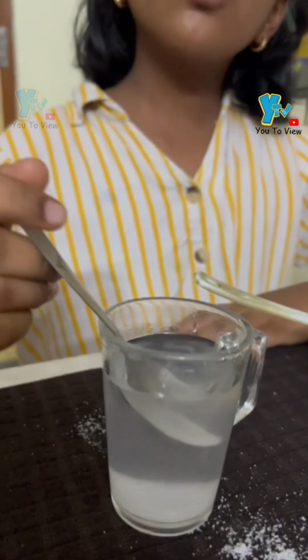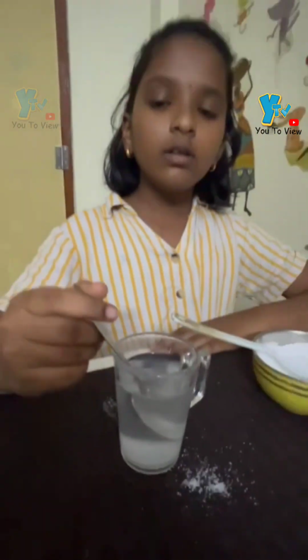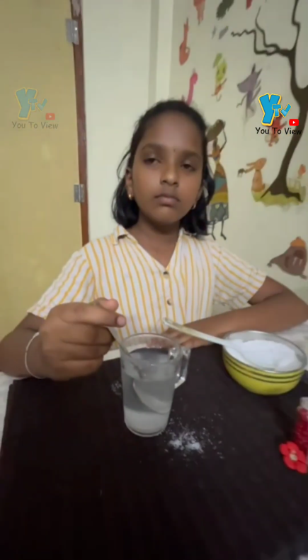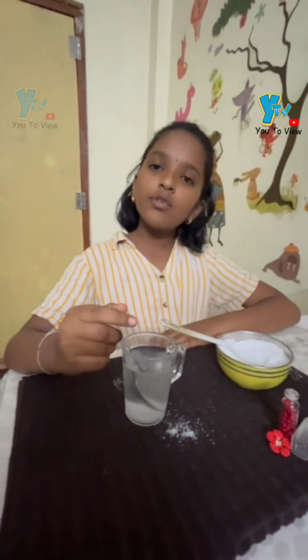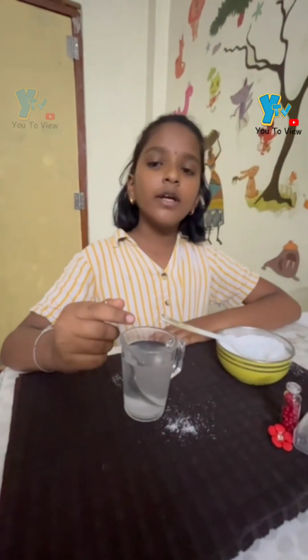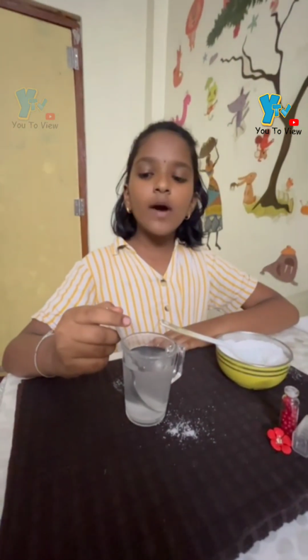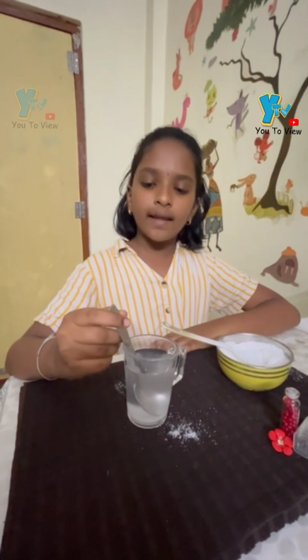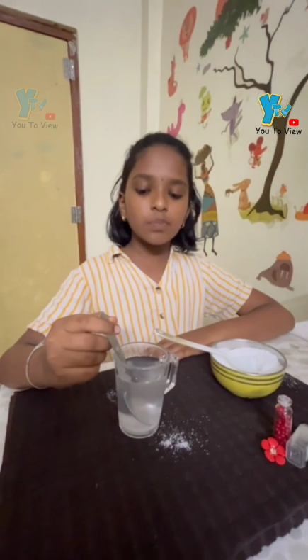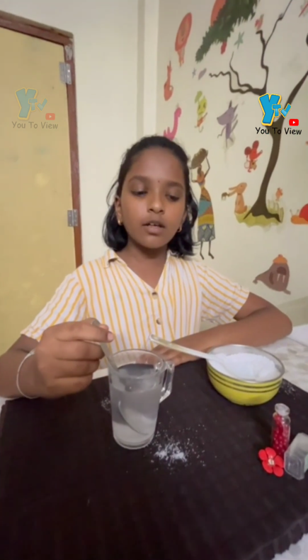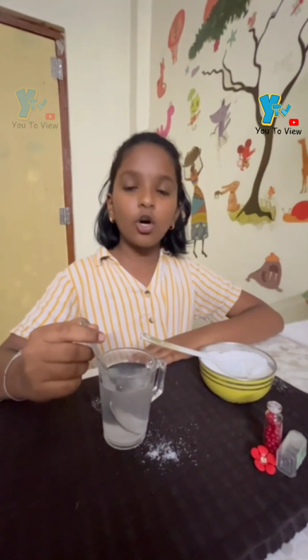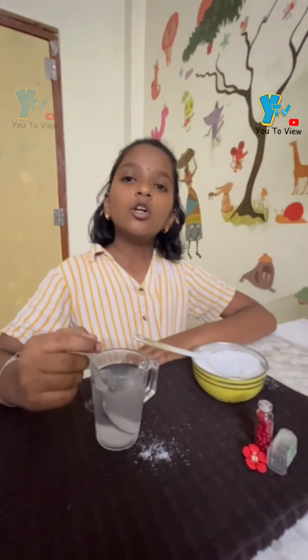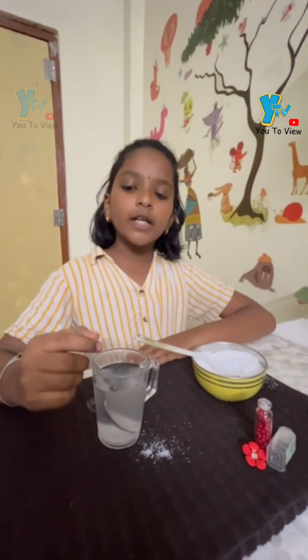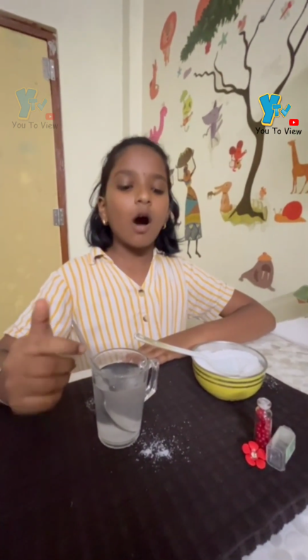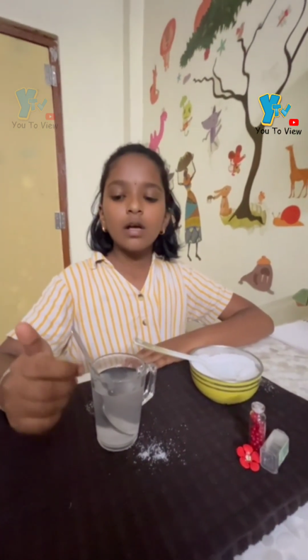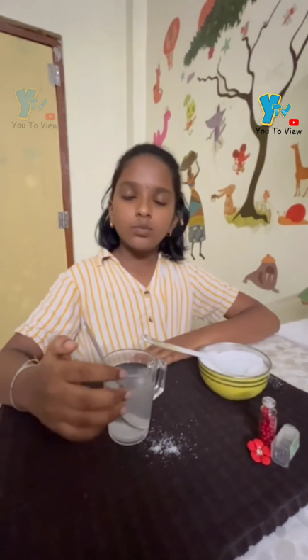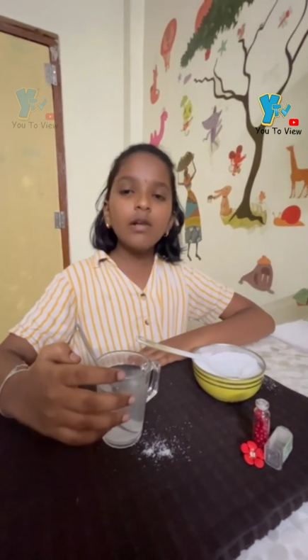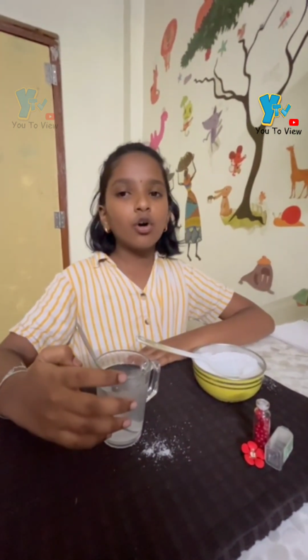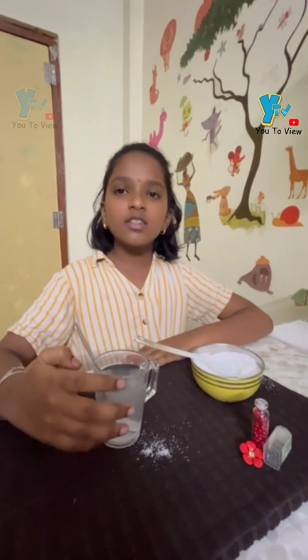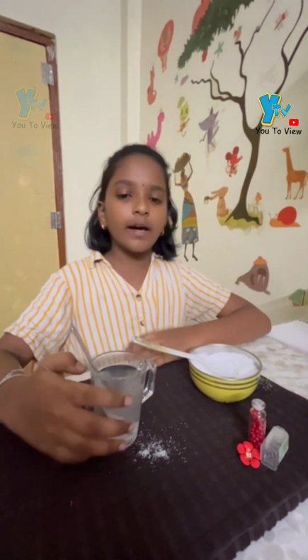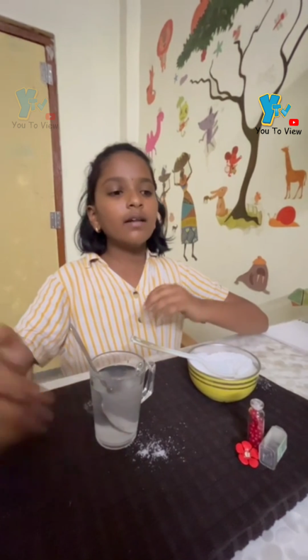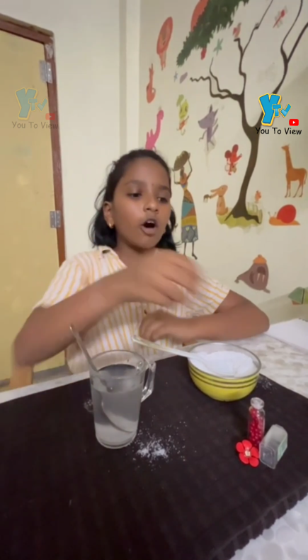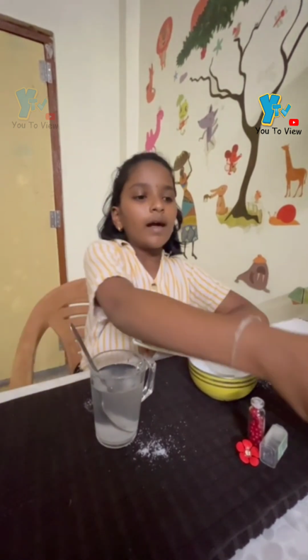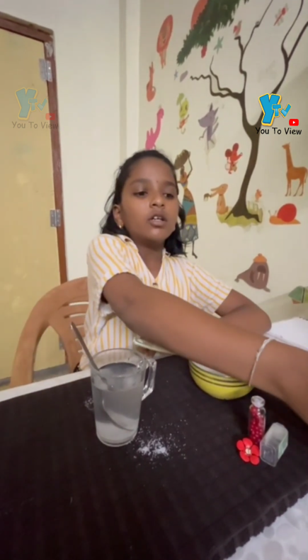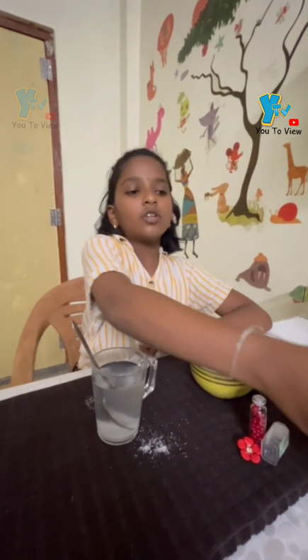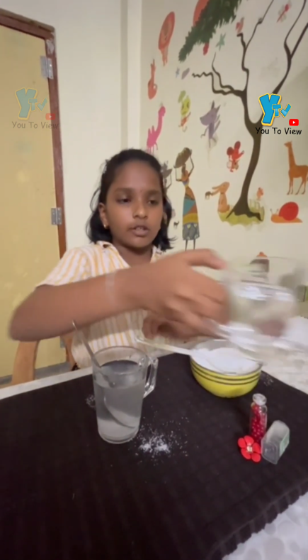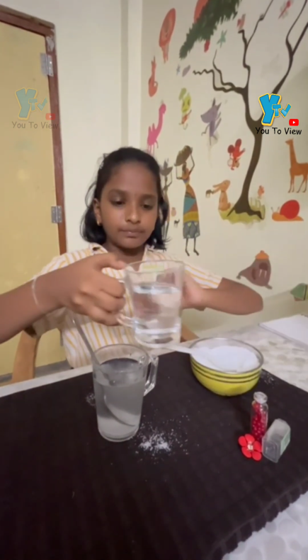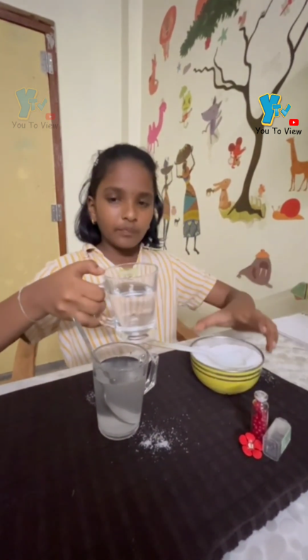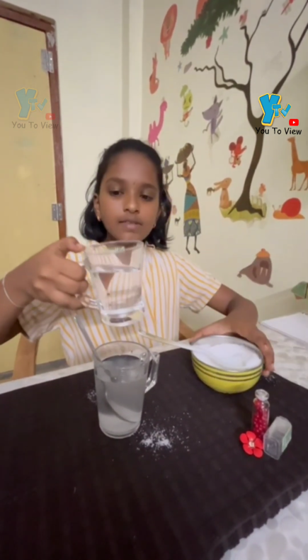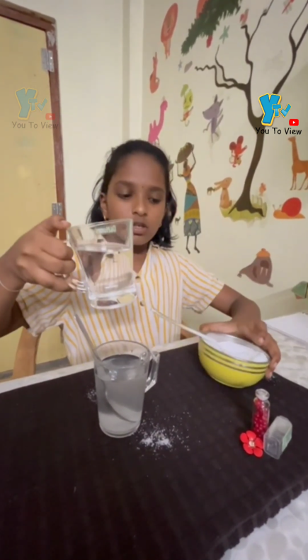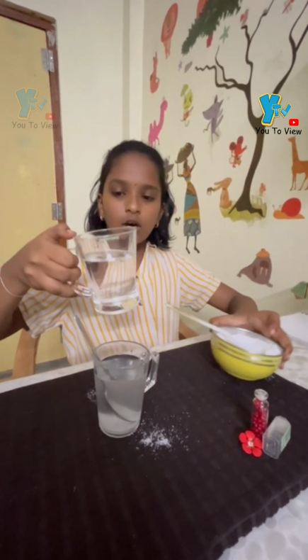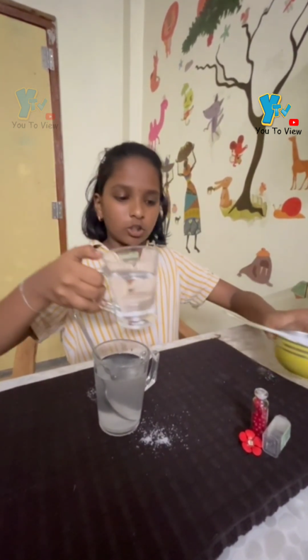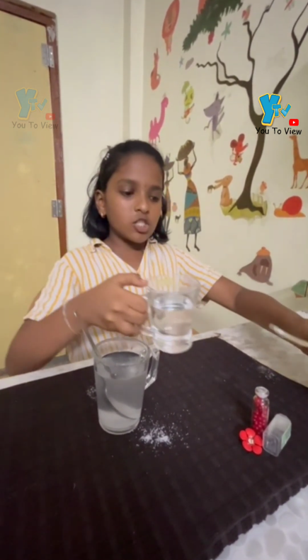Now we are going to do another experiment to check whether an object will float or sink in normal and salt water. This is the normal water. Let us check.